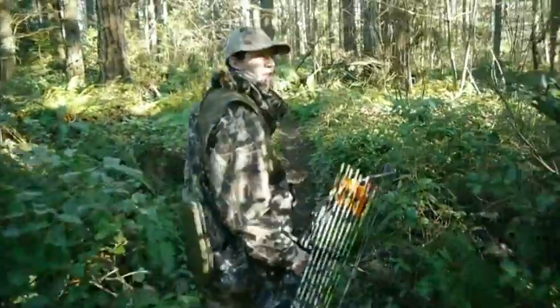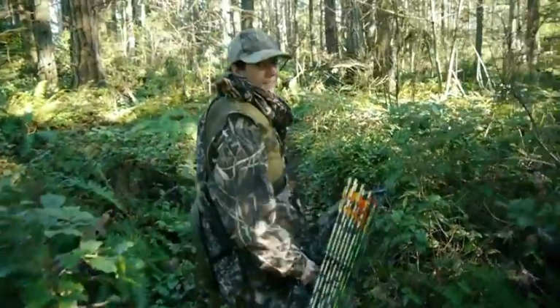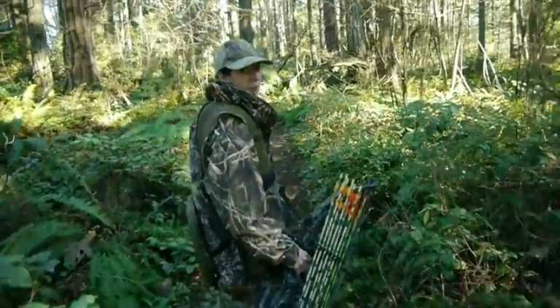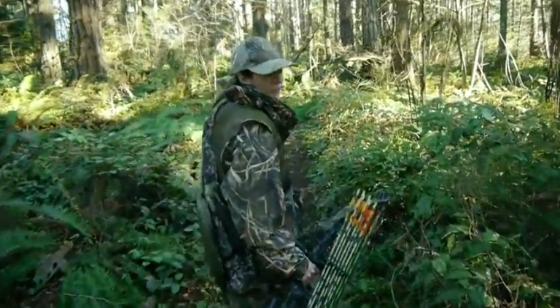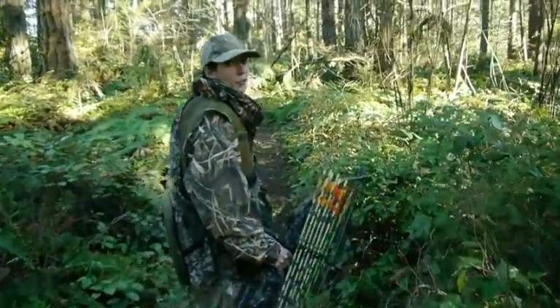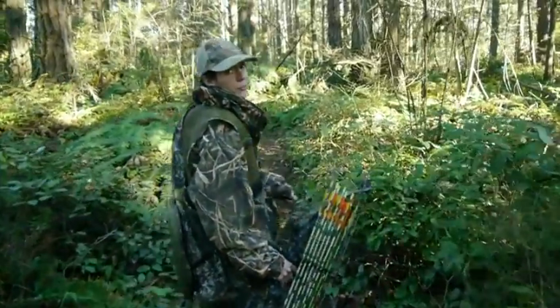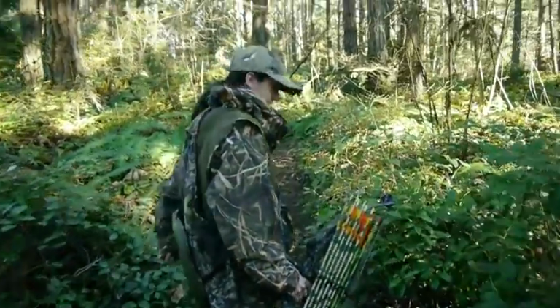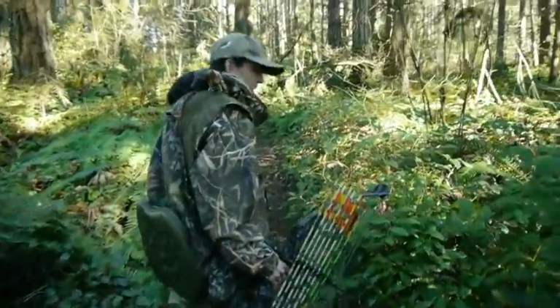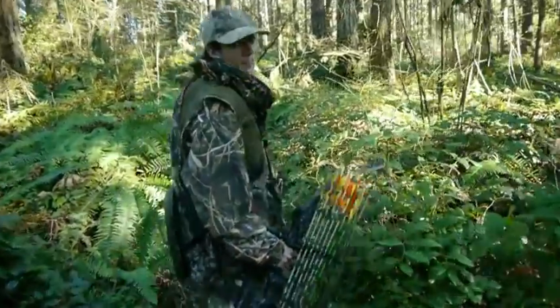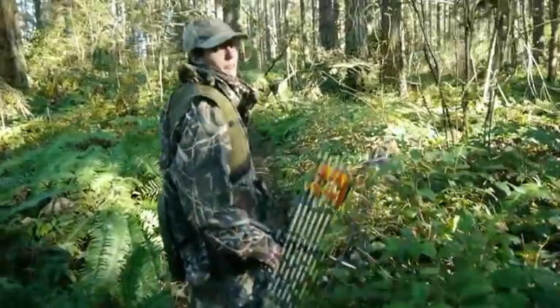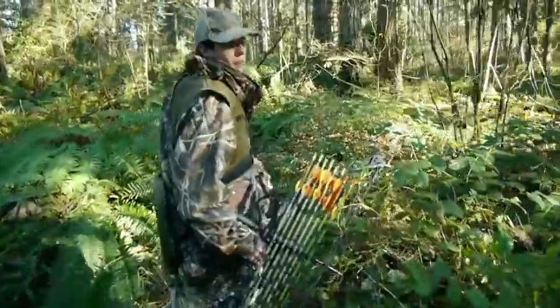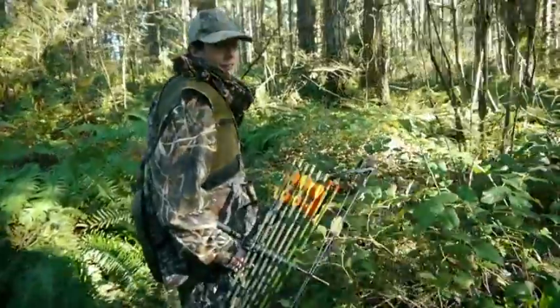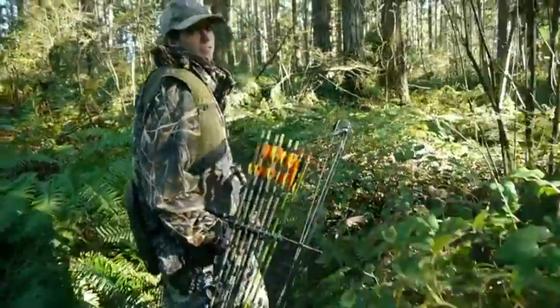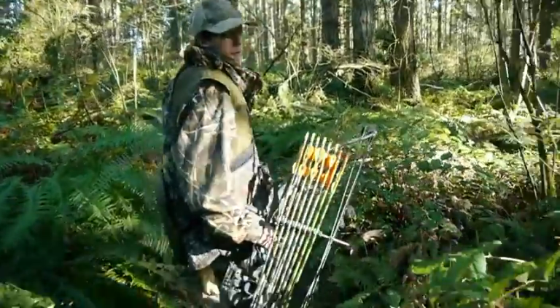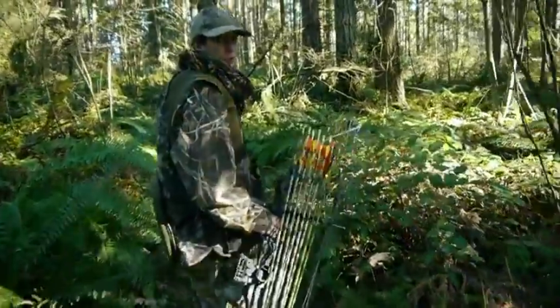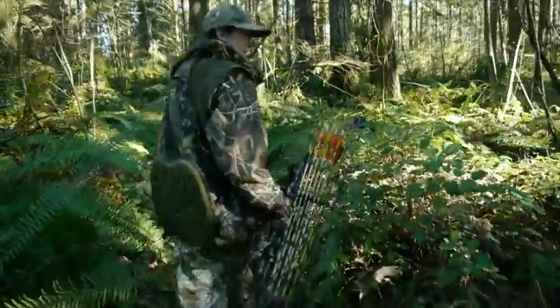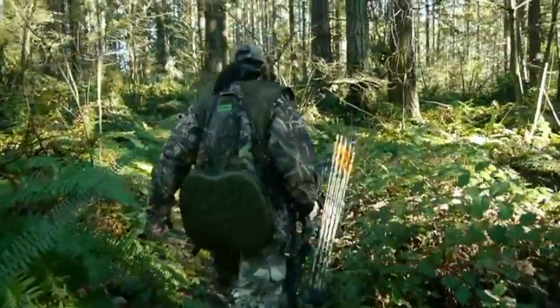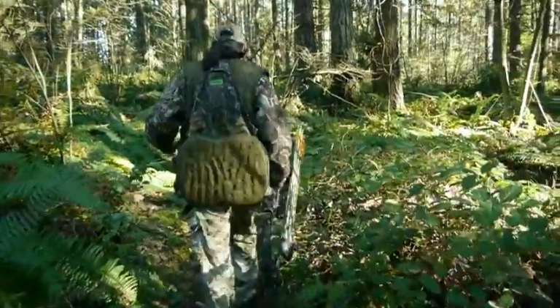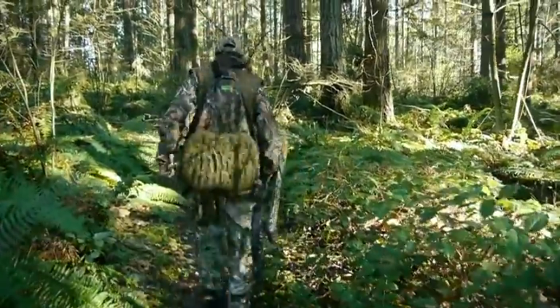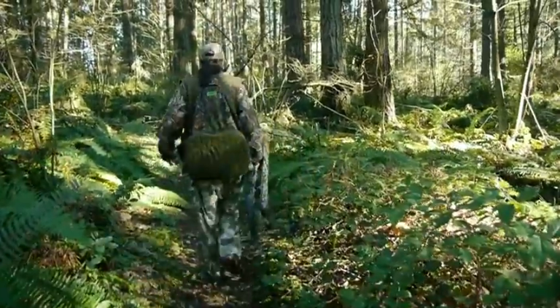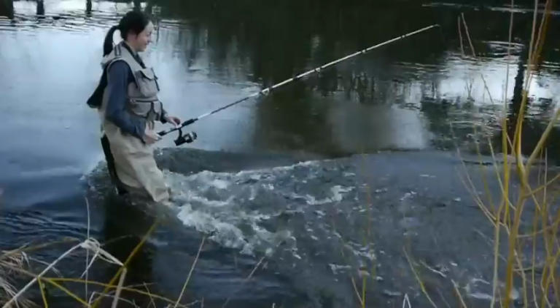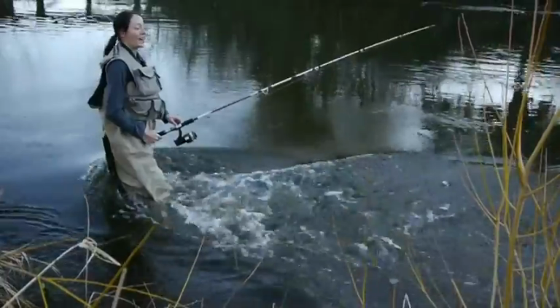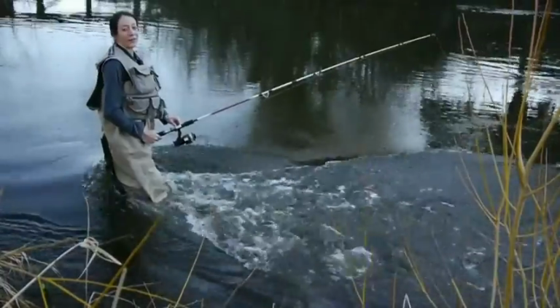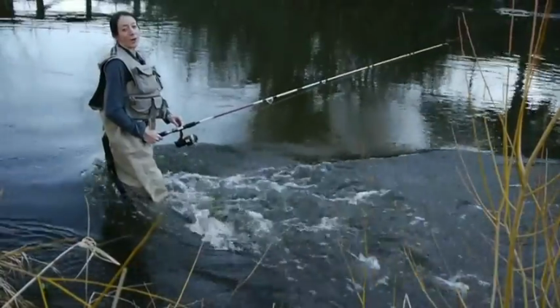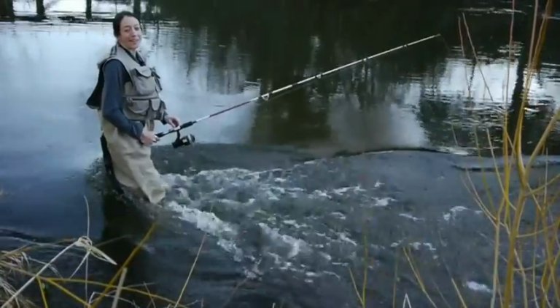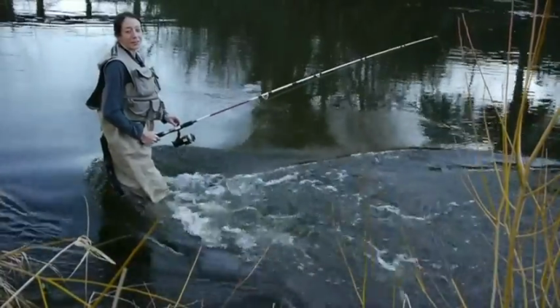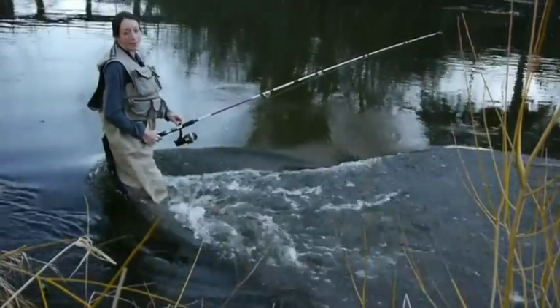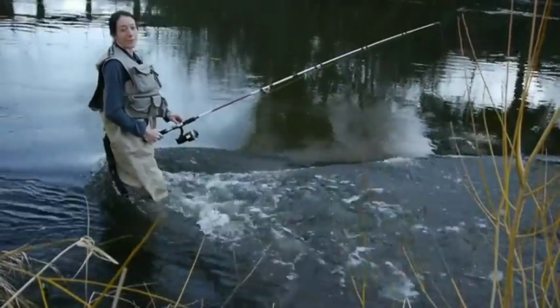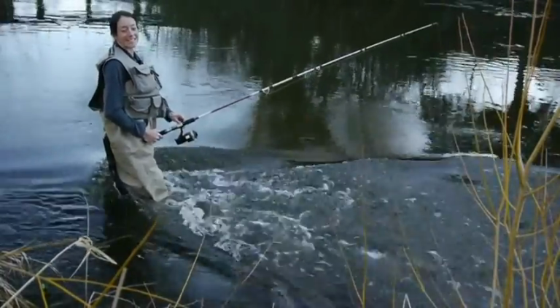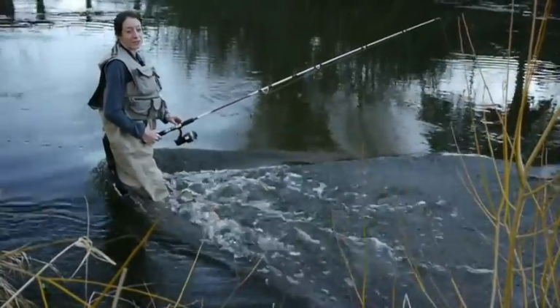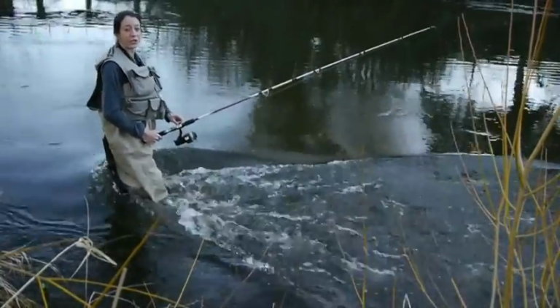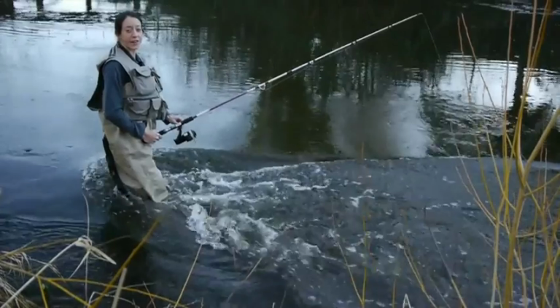The great thing about Permethrin is it follows you as you're moving, unlike stationary repellents that have to saturate the area before they start working. And you don't have to worry about harming your gear because Permethrin is not a plasticizer, so treat your fishing vest.